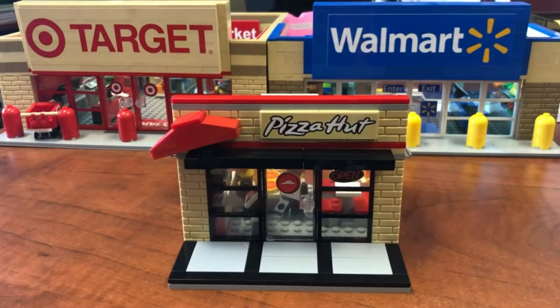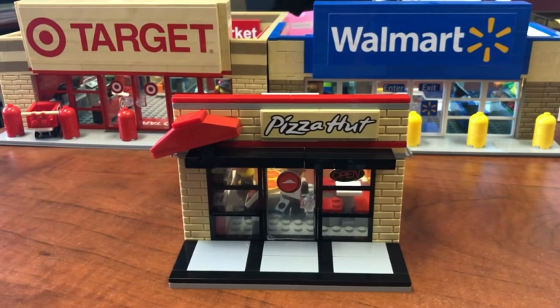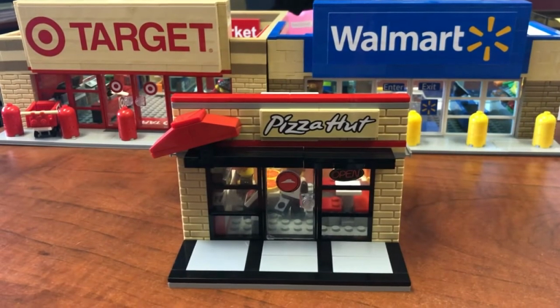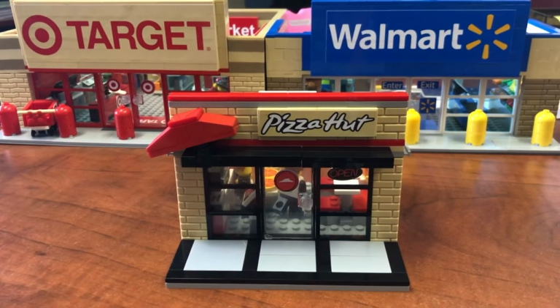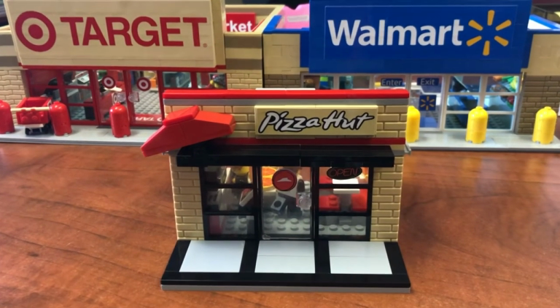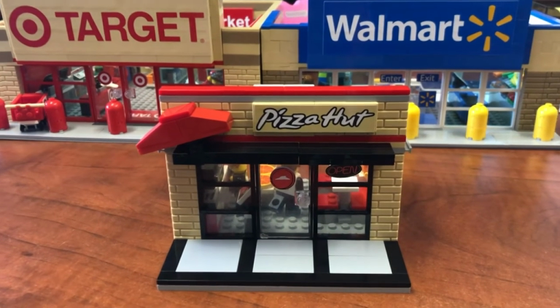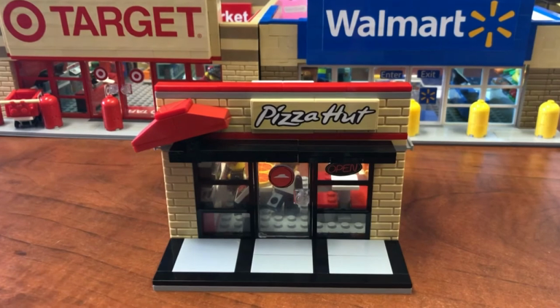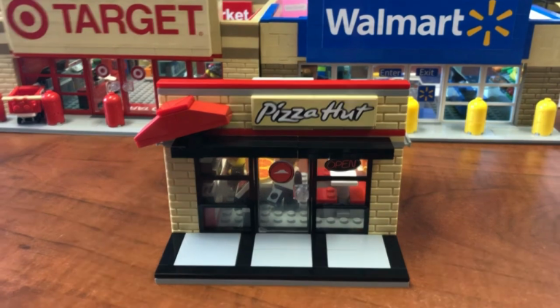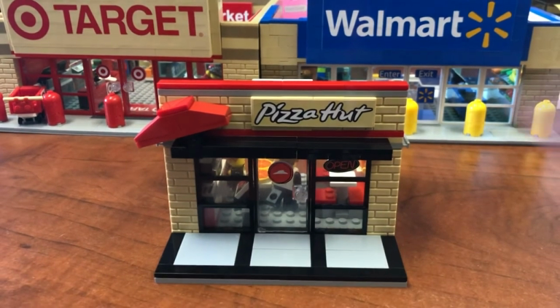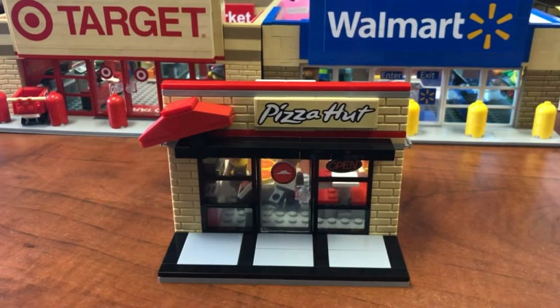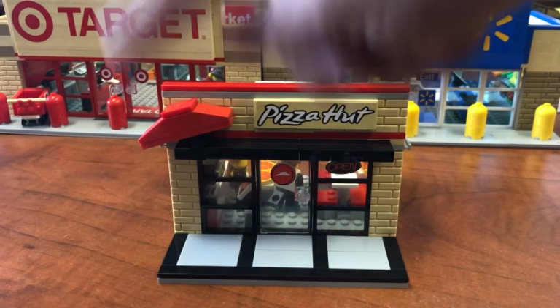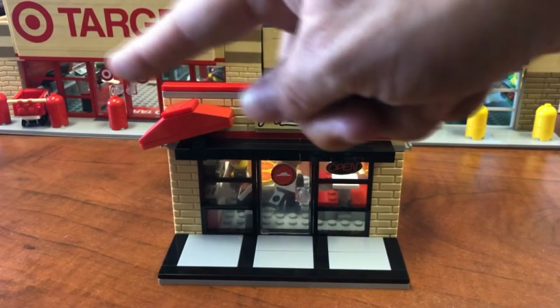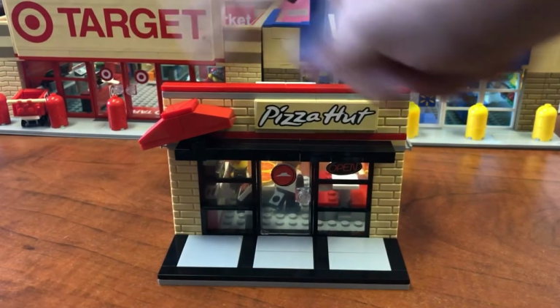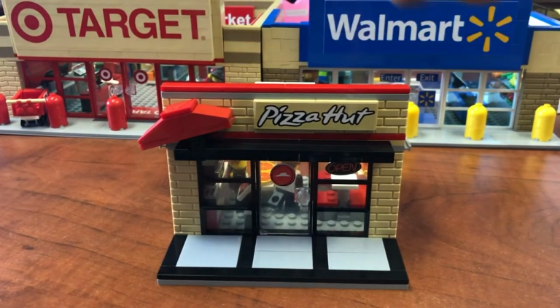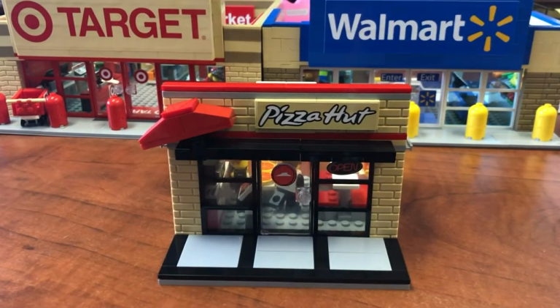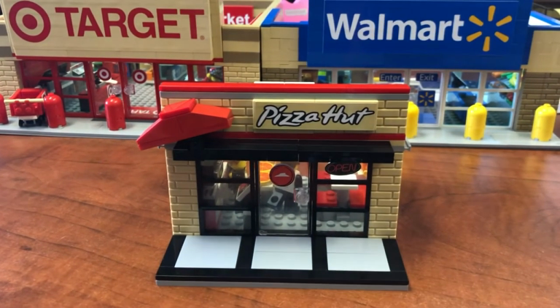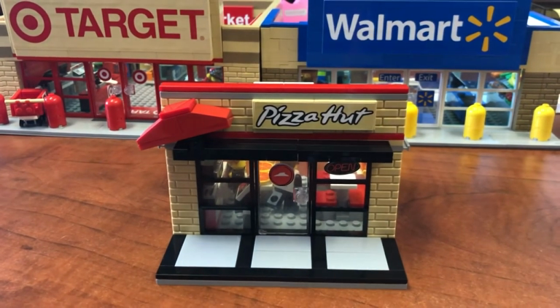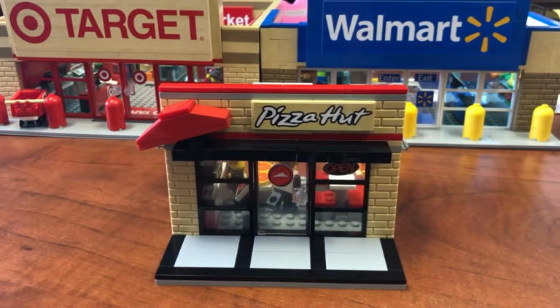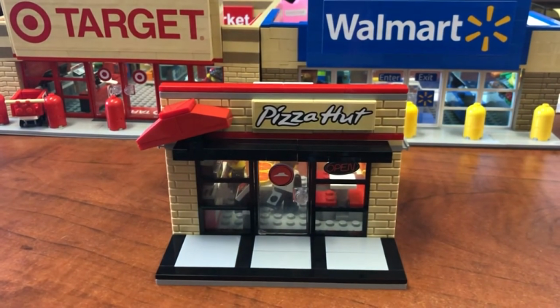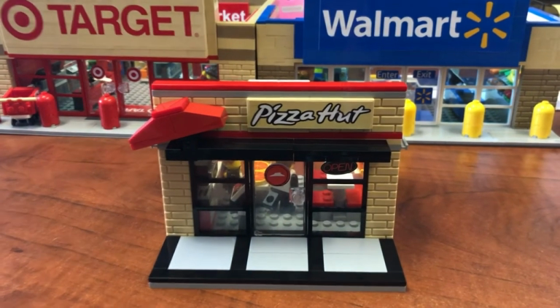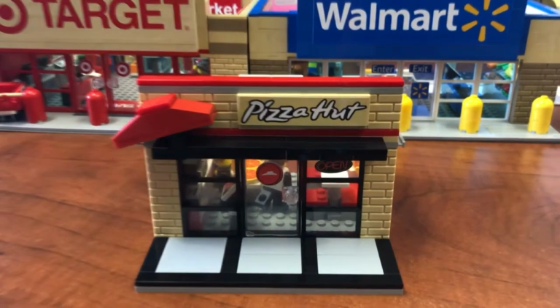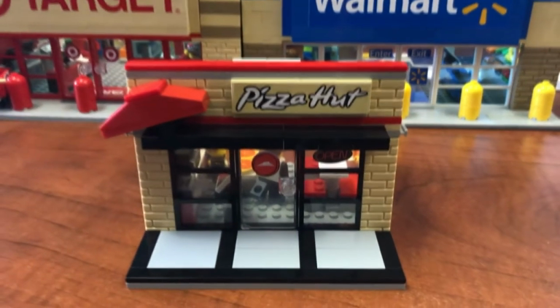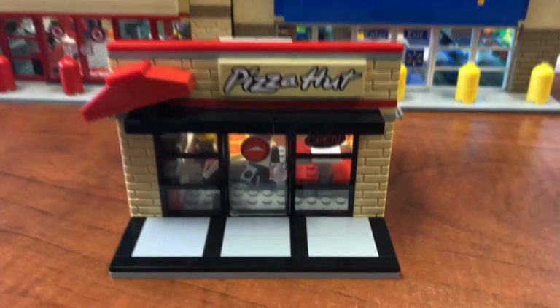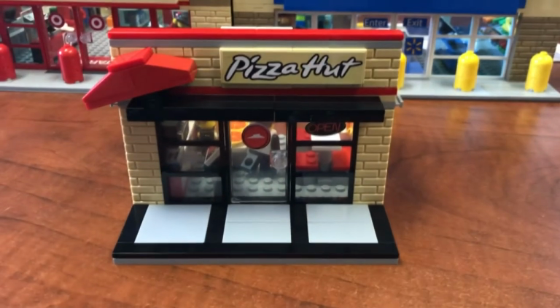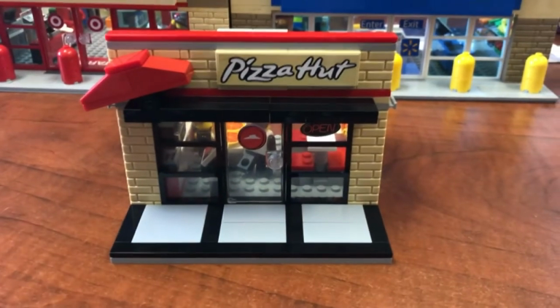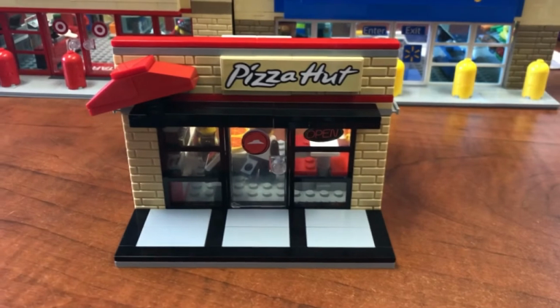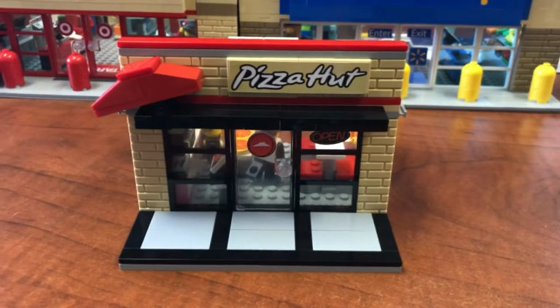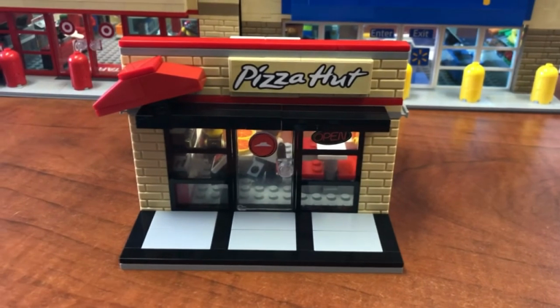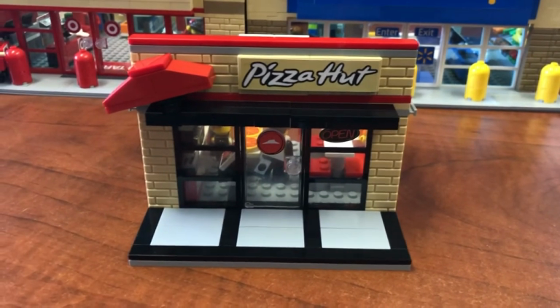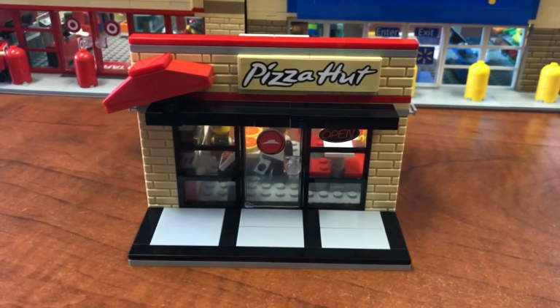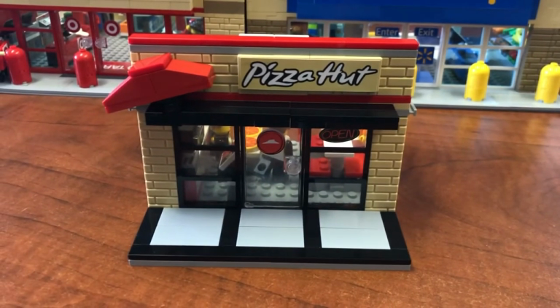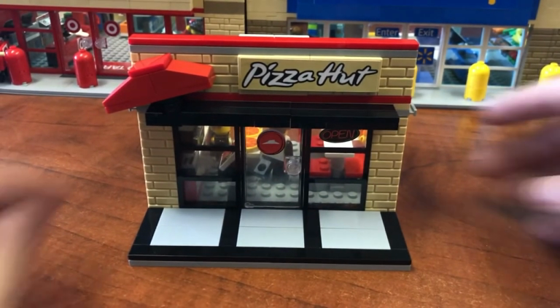Alright everybody, as I always say, we don't always build big. We love to build big, but we don't always build big. Sometimes we like to go a little smaller.